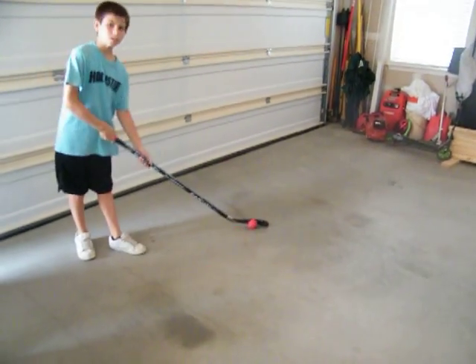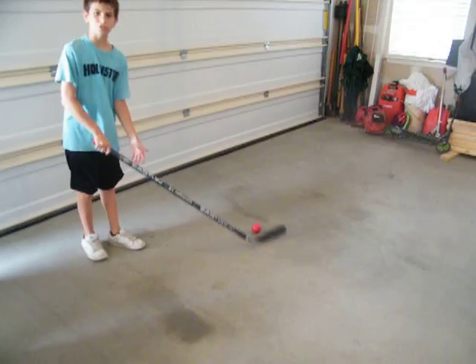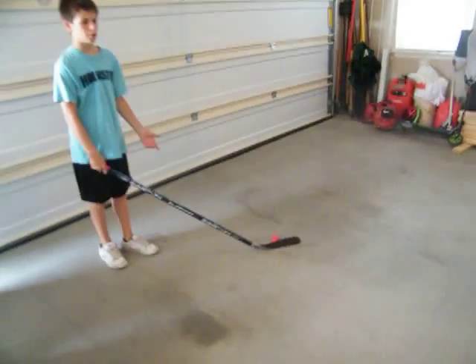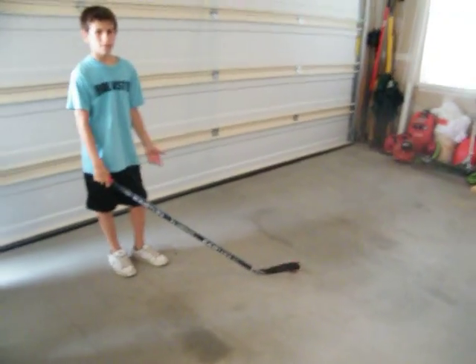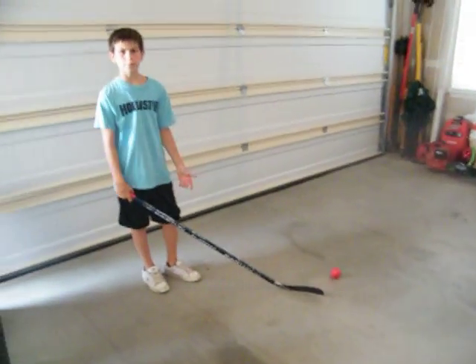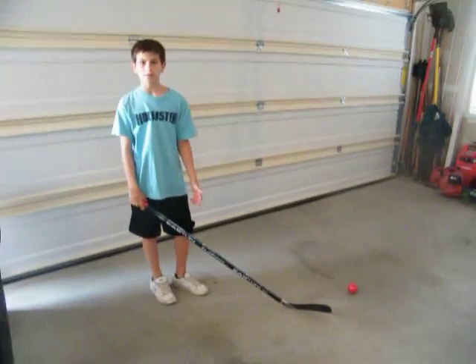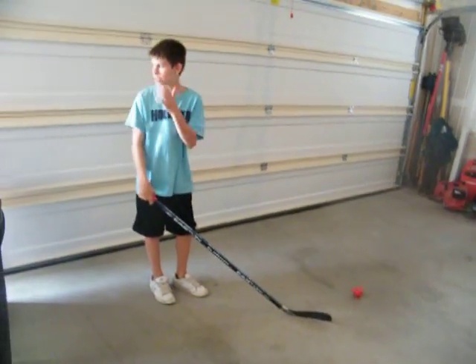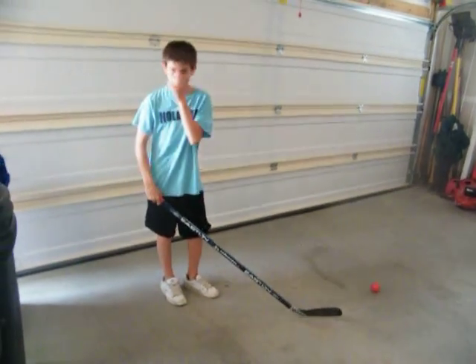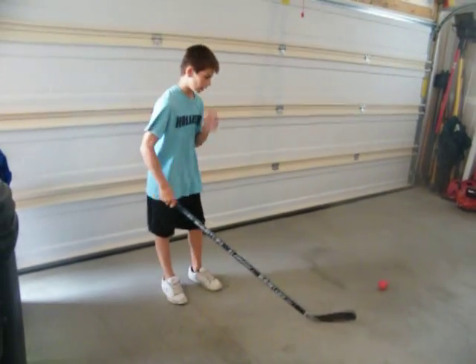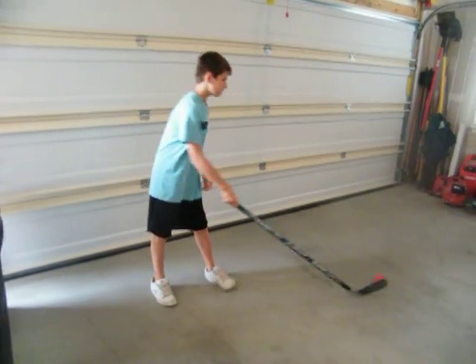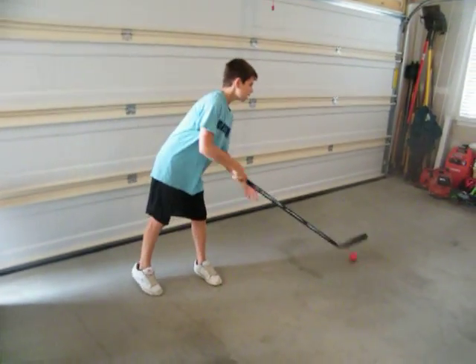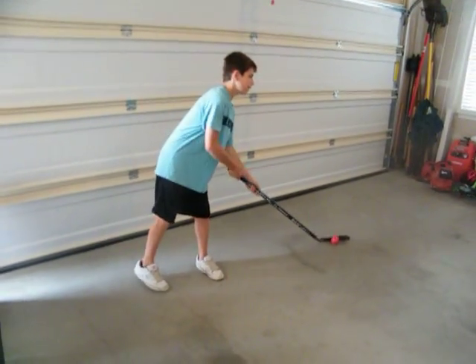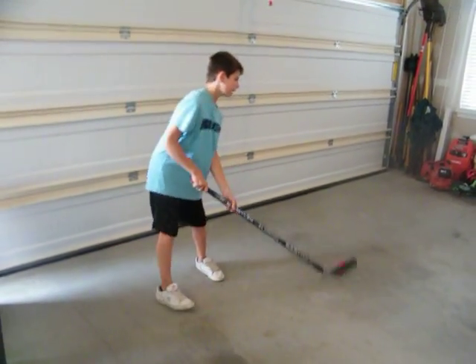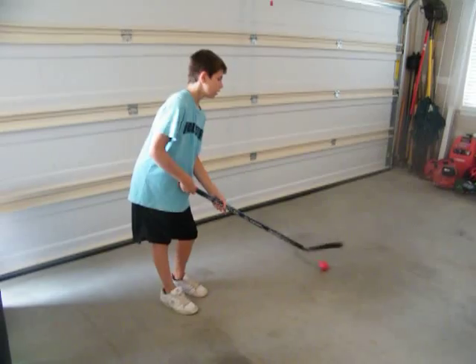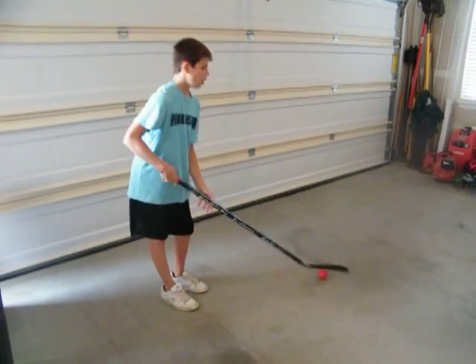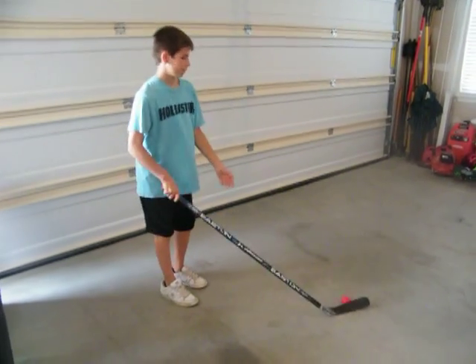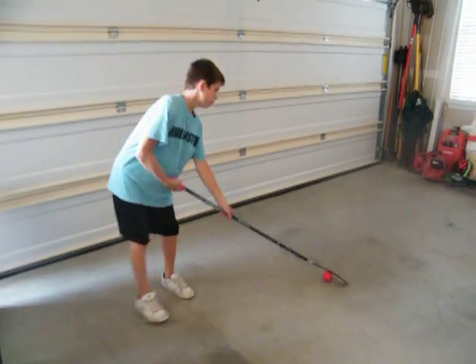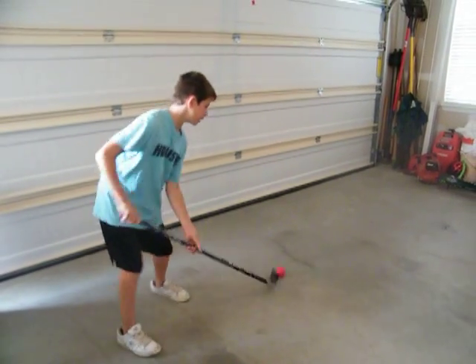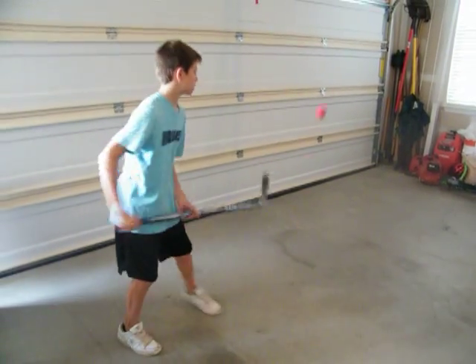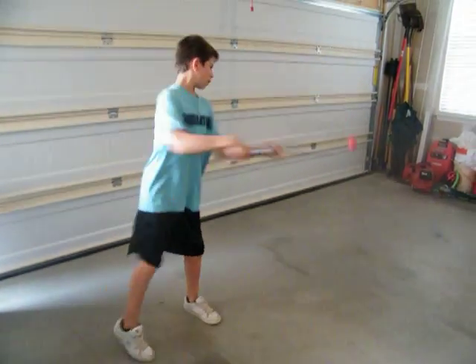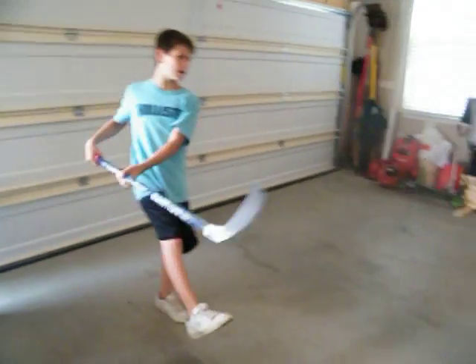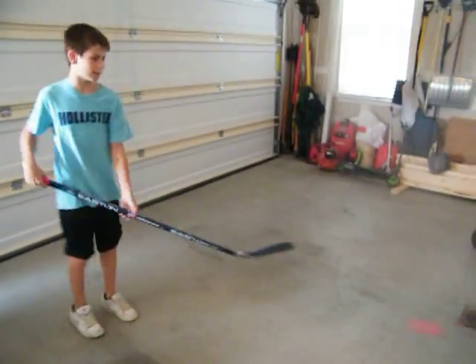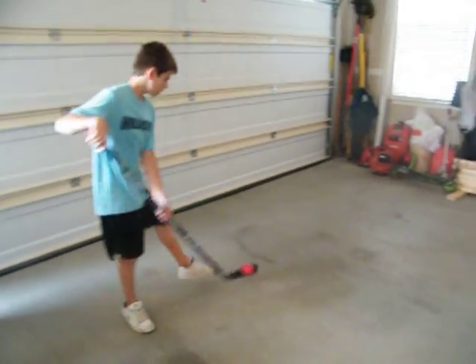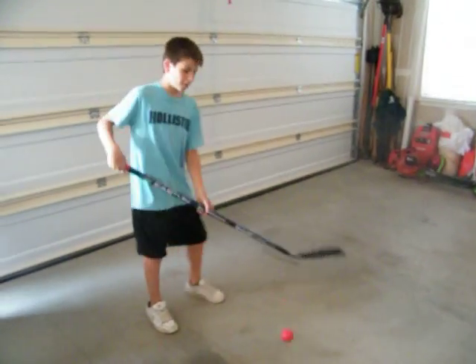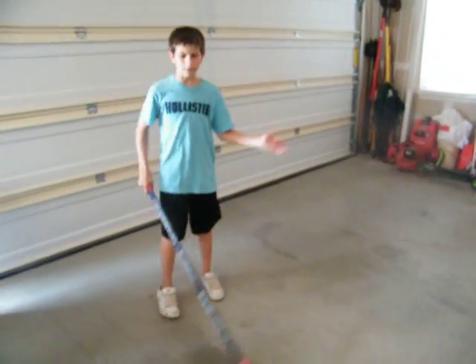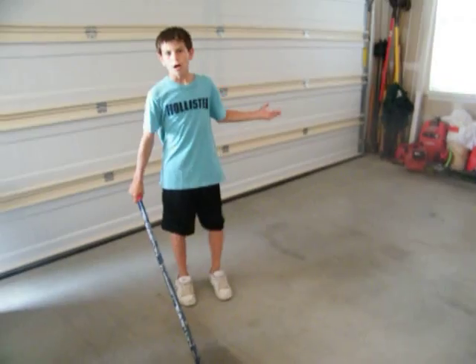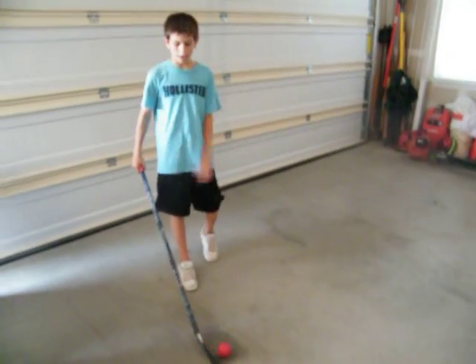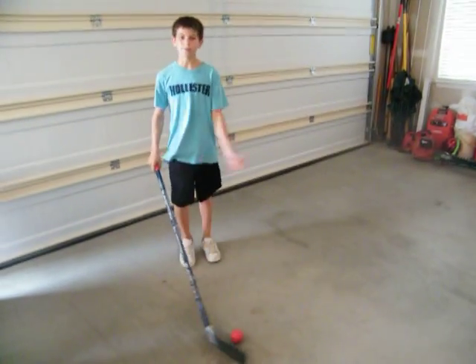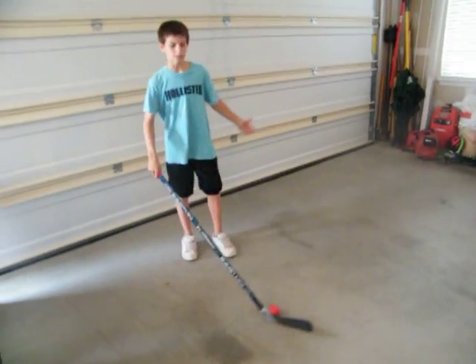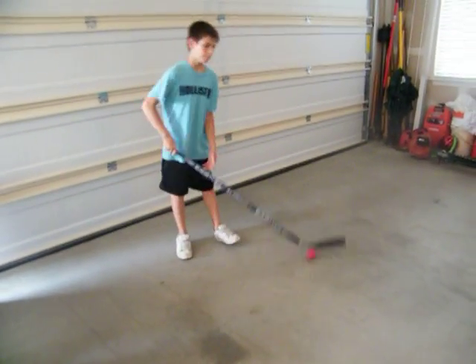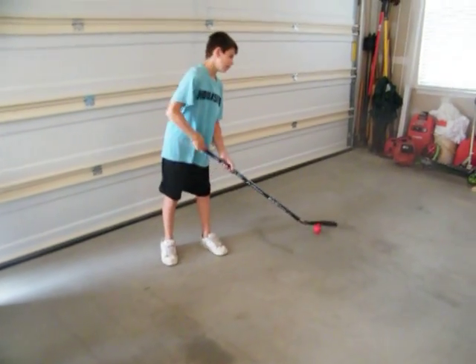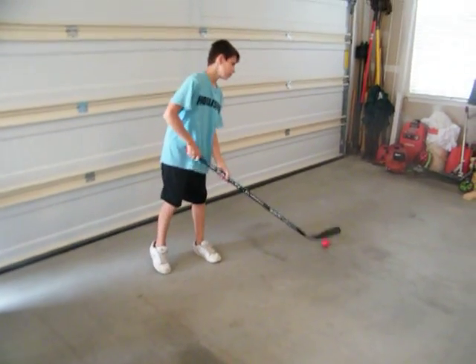Also, what you can do — some people in the NHL will go like this, and when they come in, they'll flip it straight to themselves and then hit the thing away. It'll go into something else.